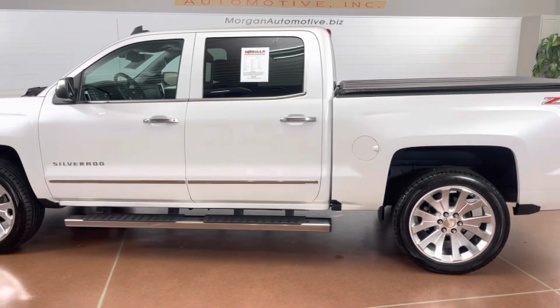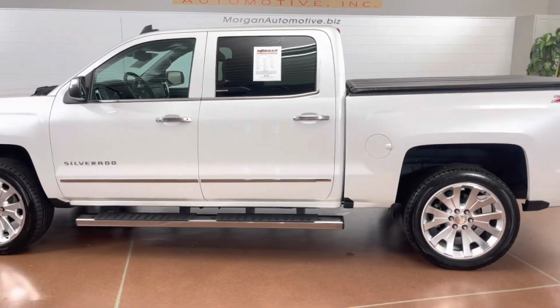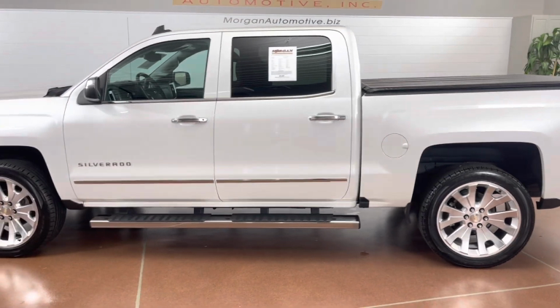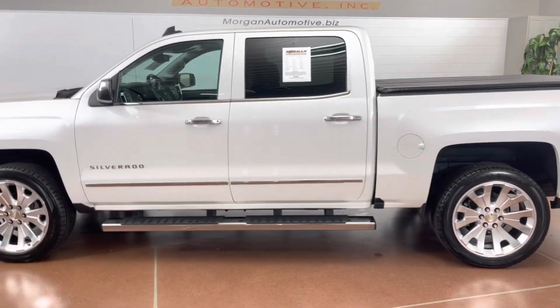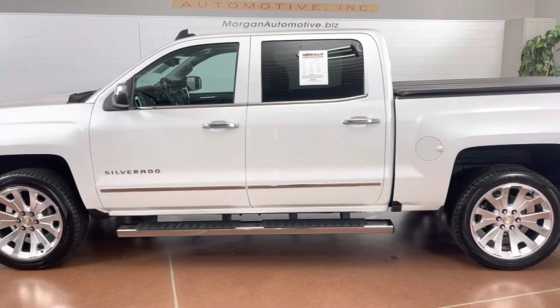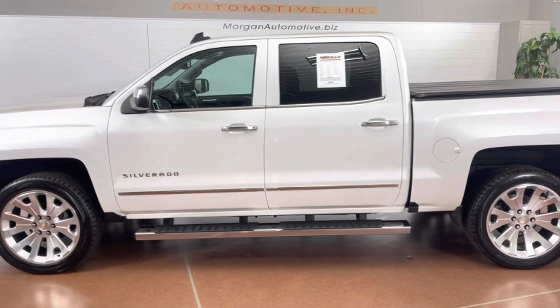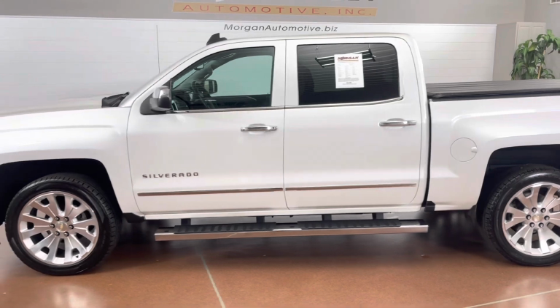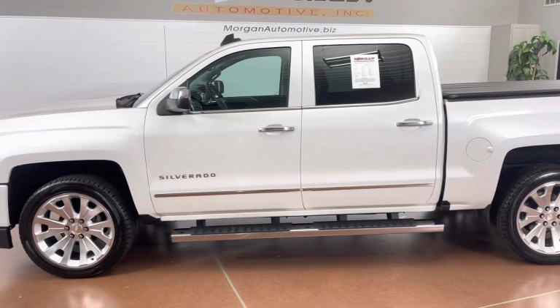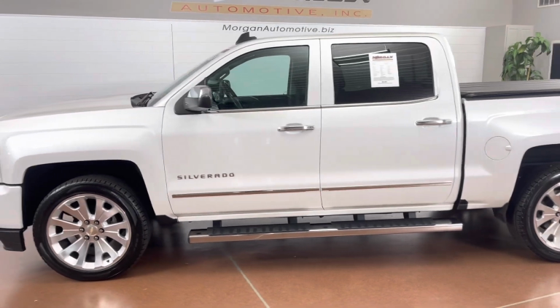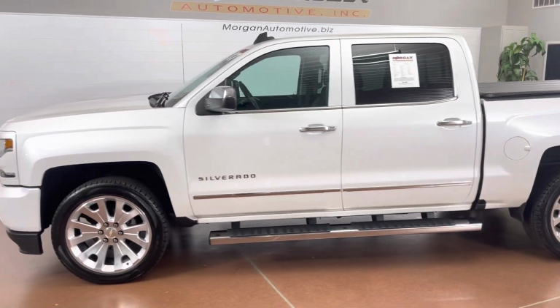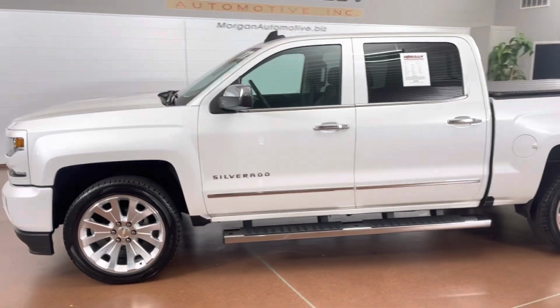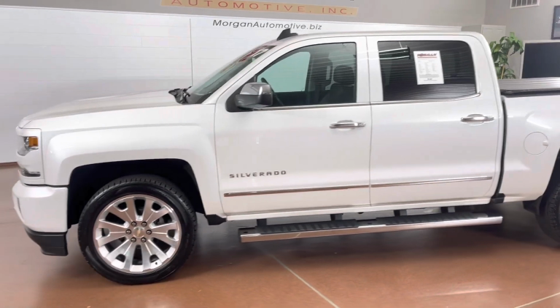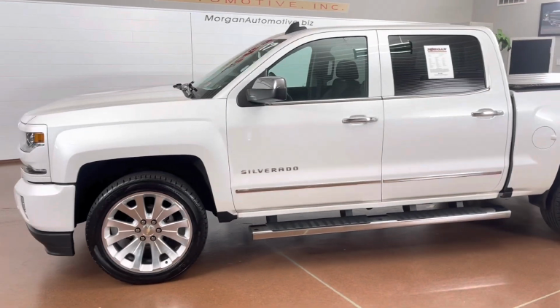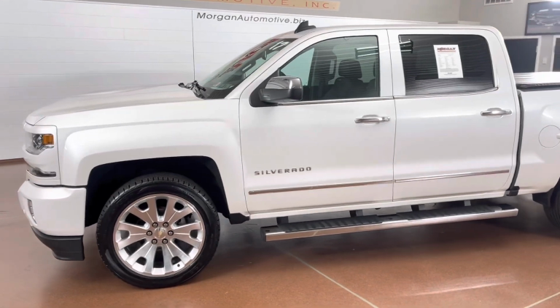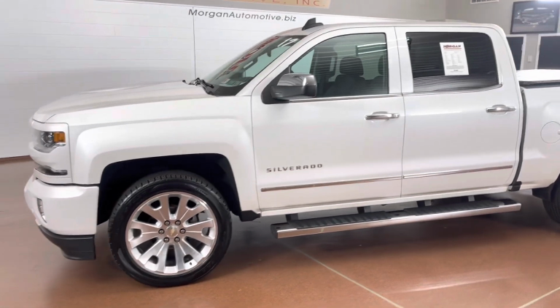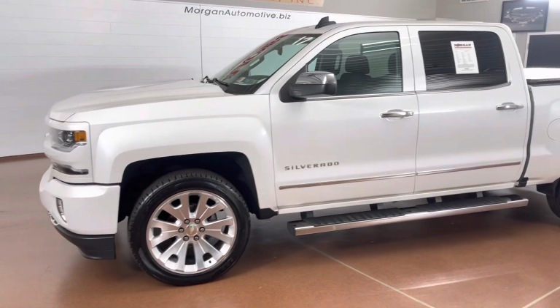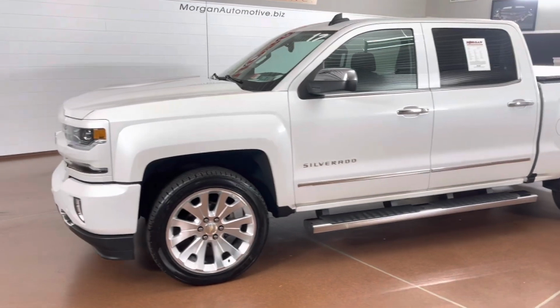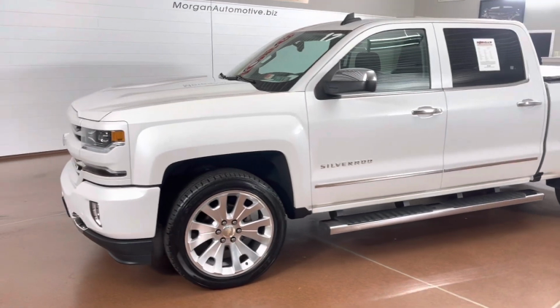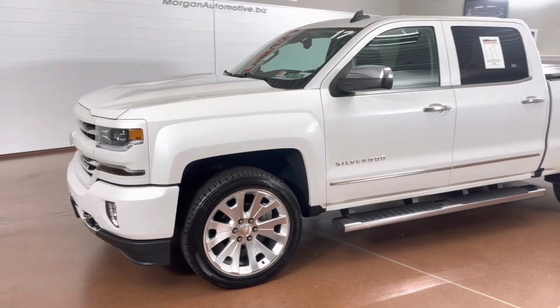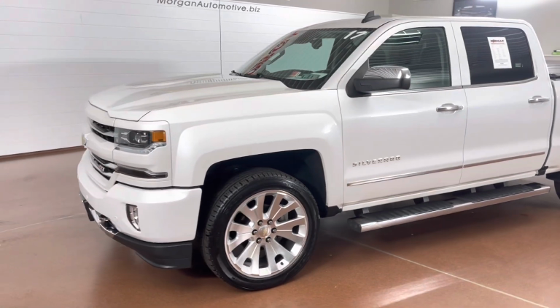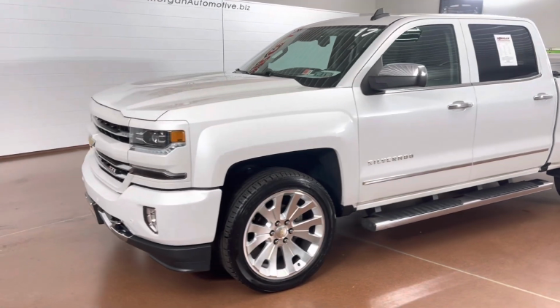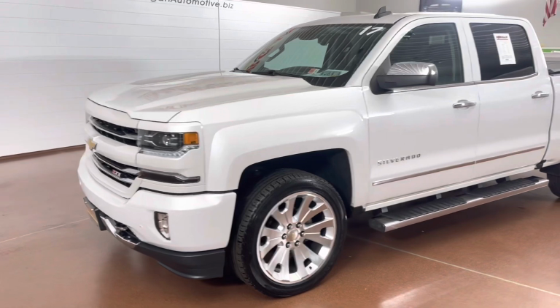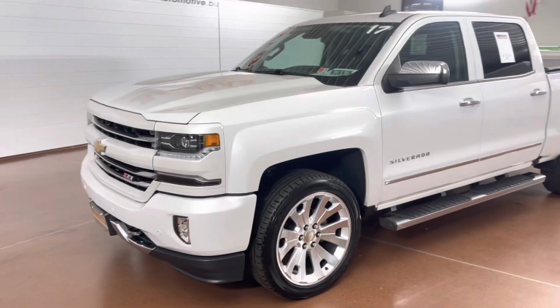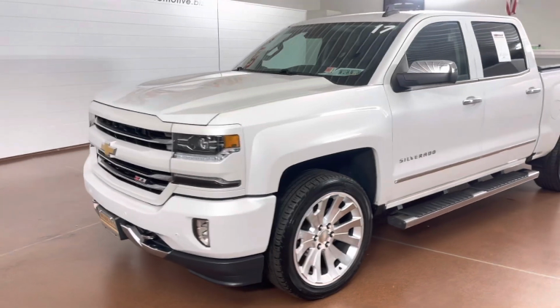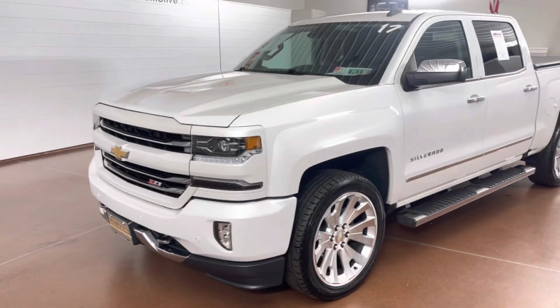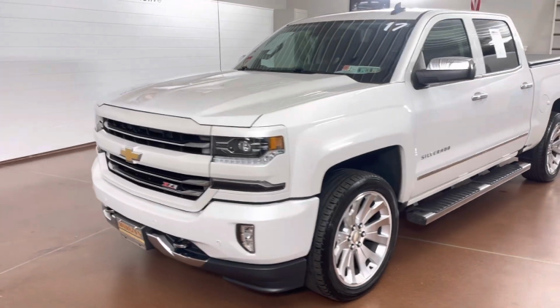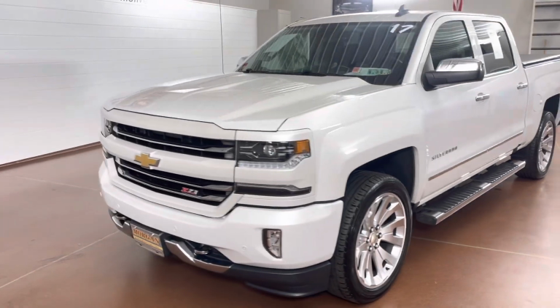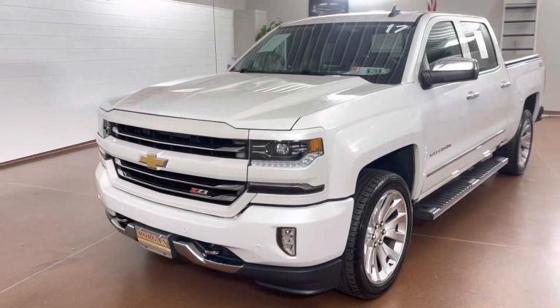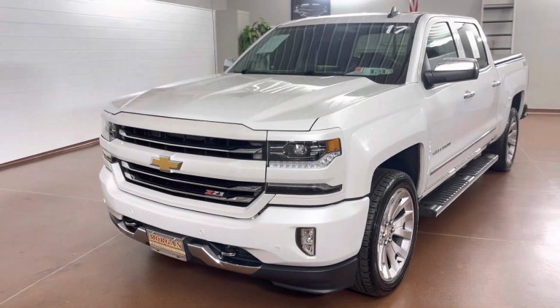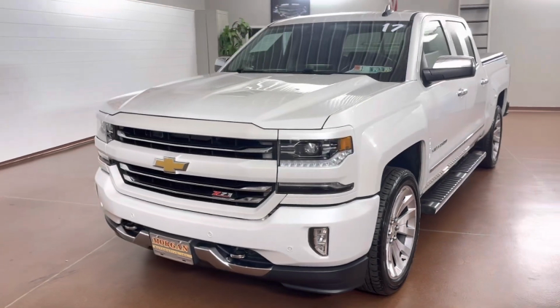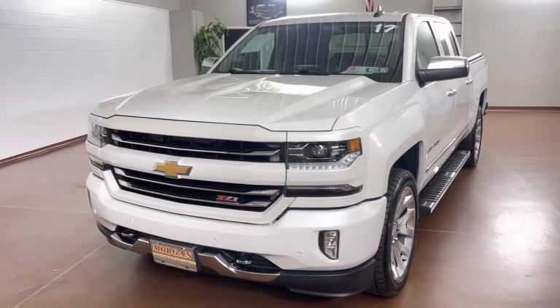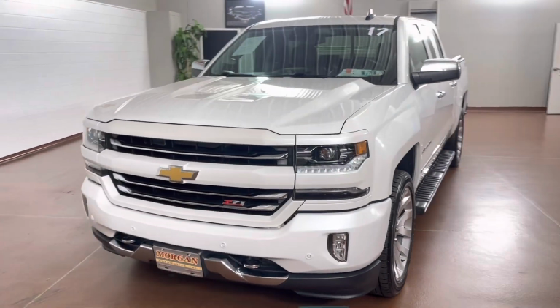If interested in this vehicle, please give us a call today at 717-664-3833 or email us at sales@morganautomotive.biz.